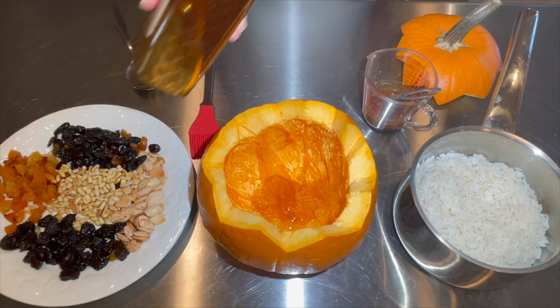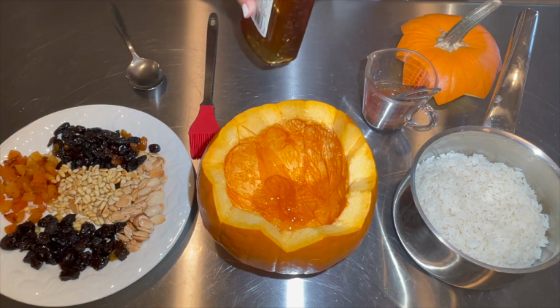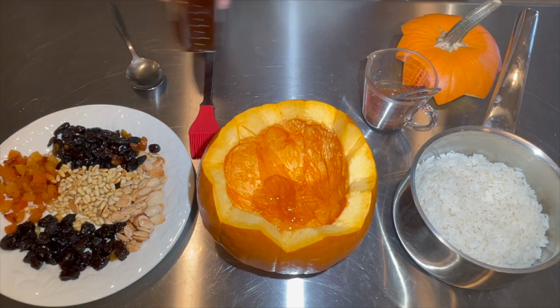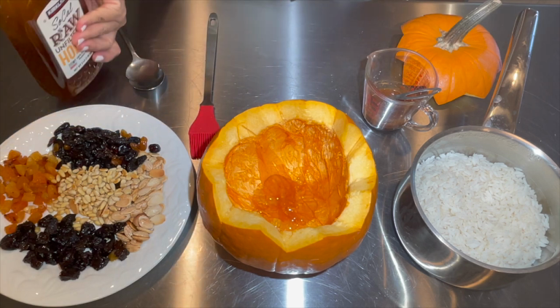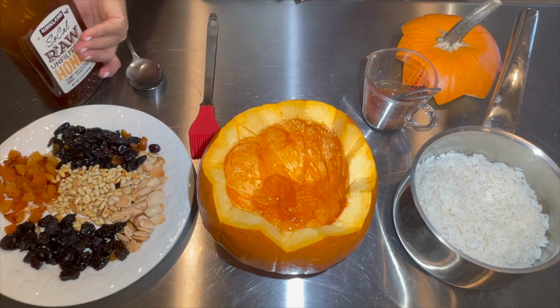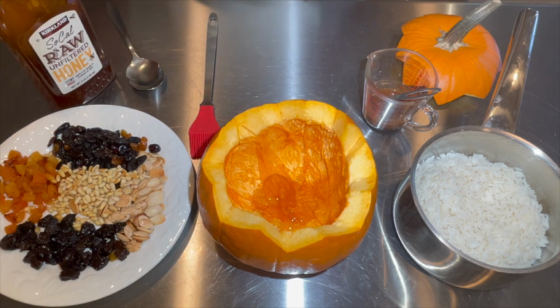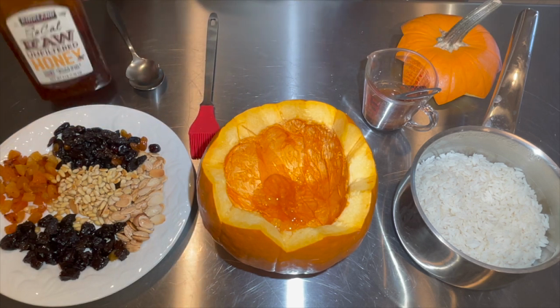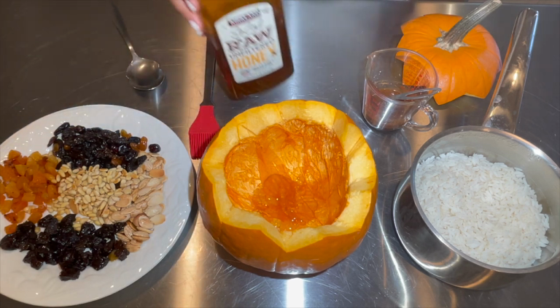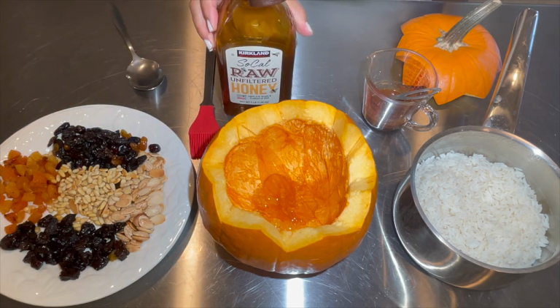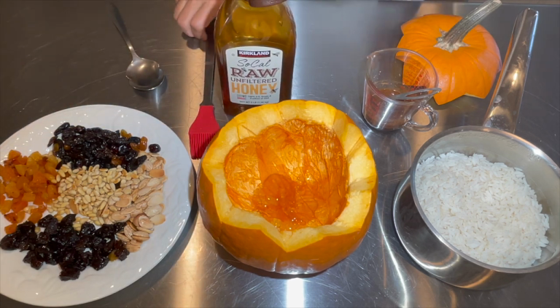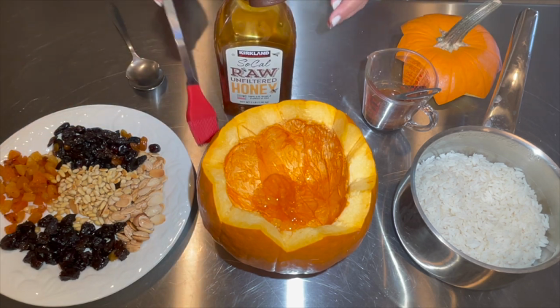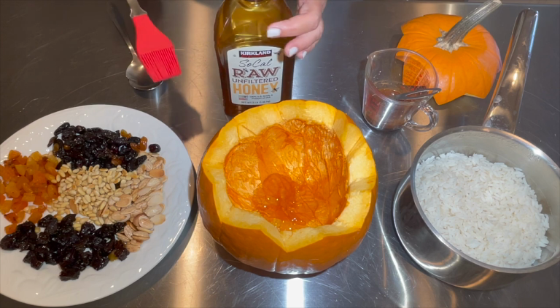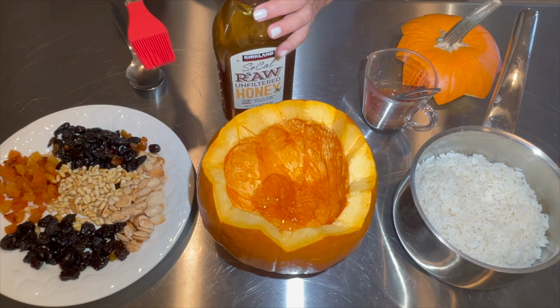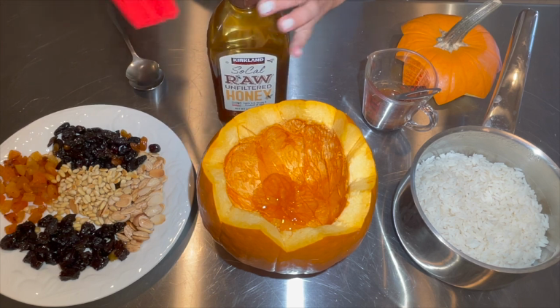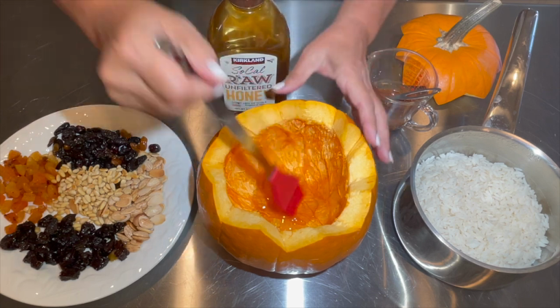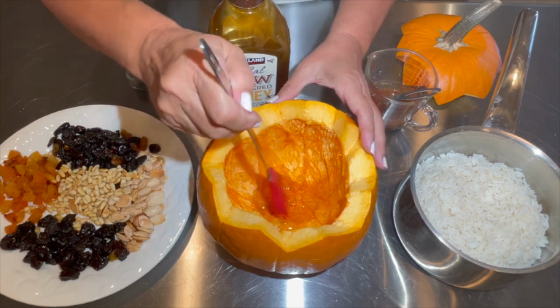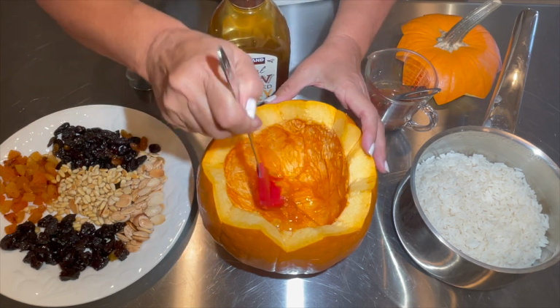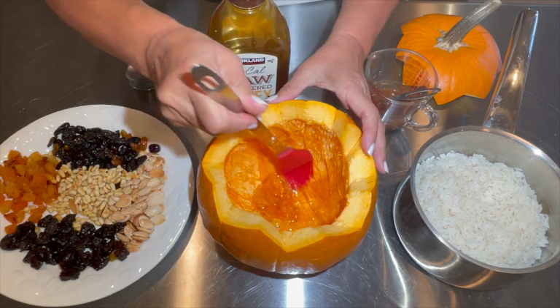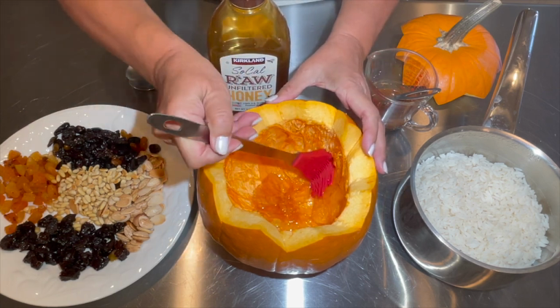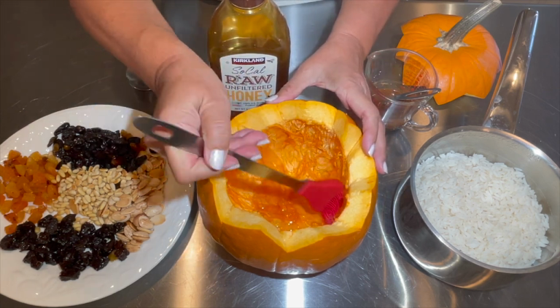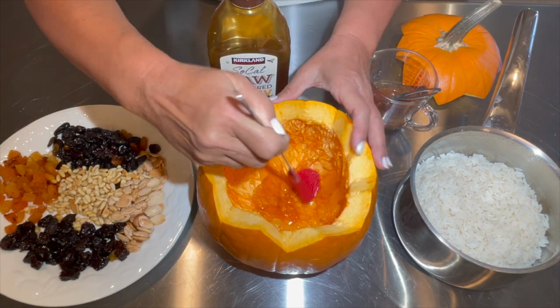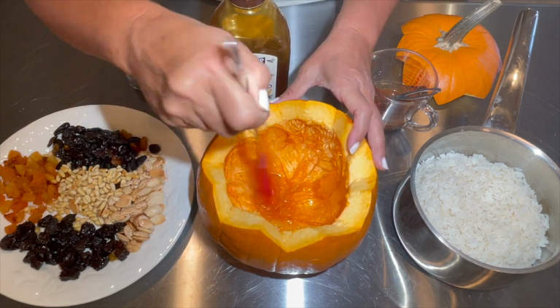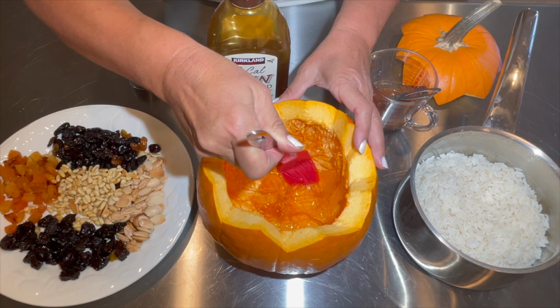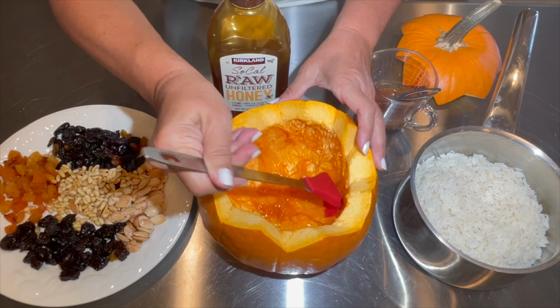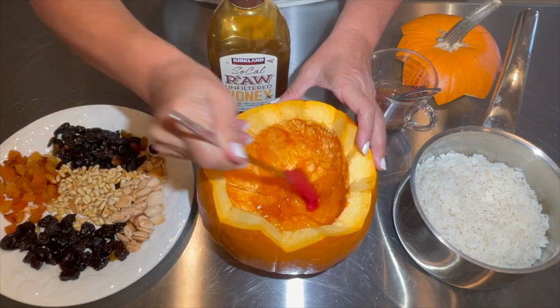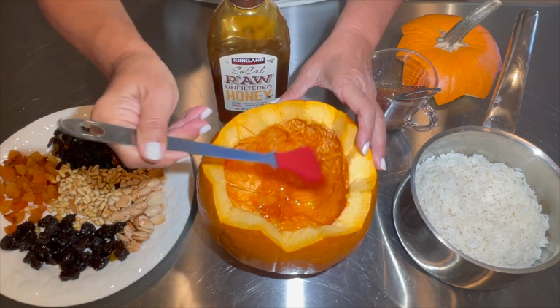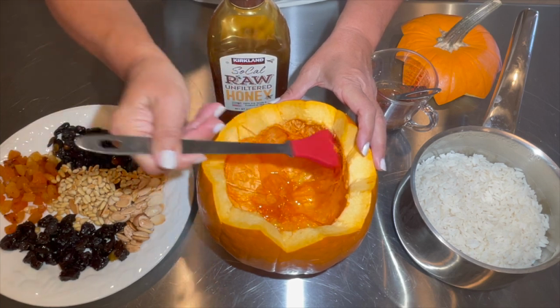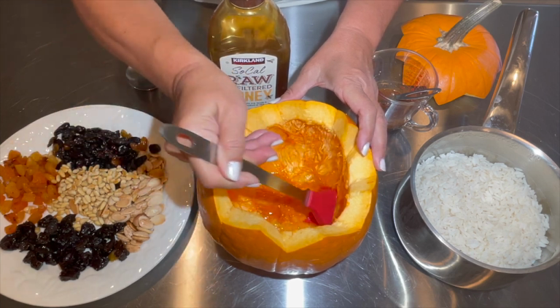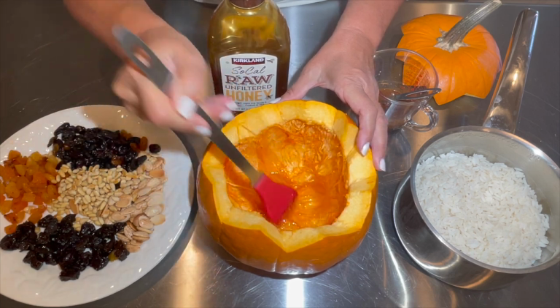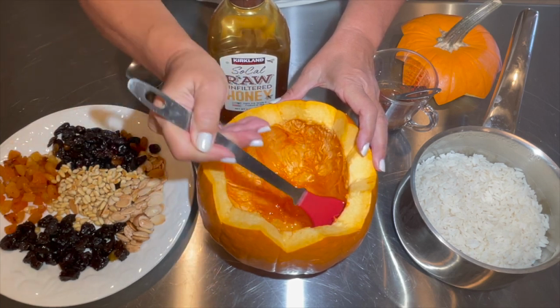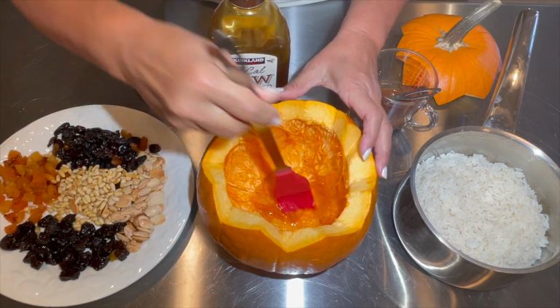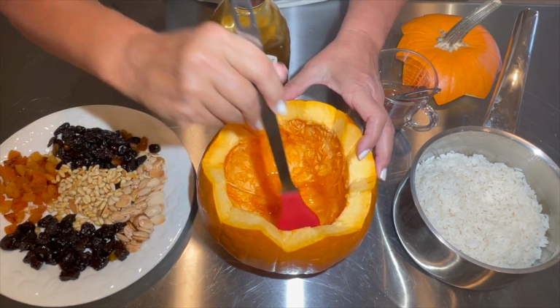I individually fried and roasted all my nuts and dried fruits. You have to do this individually because we don't want them to get burned. You can use any kind or variety of nuts, but today I'm using only almonds and pine nuts.